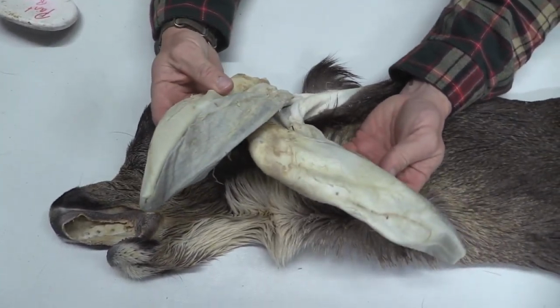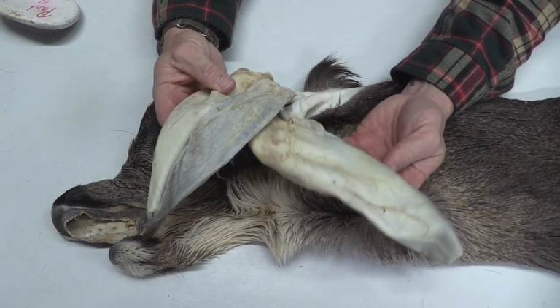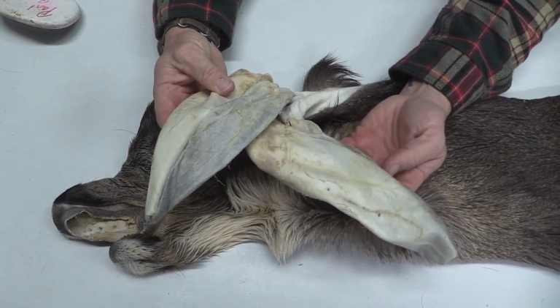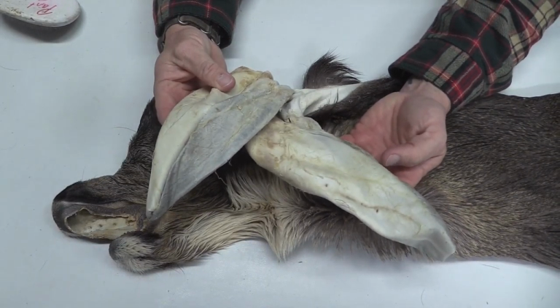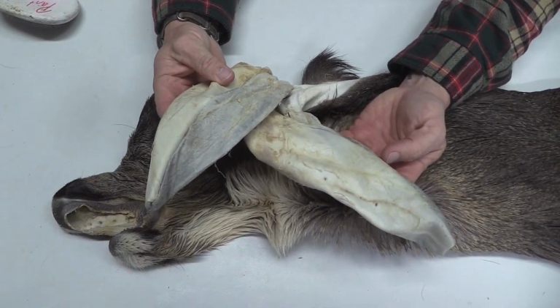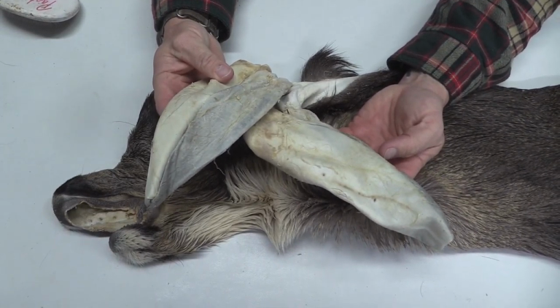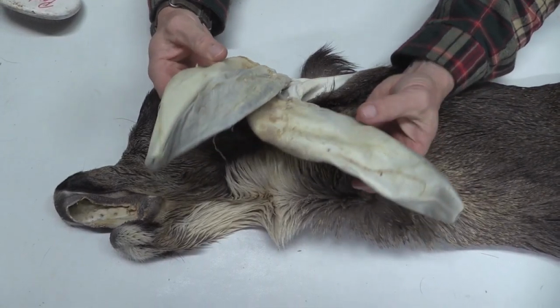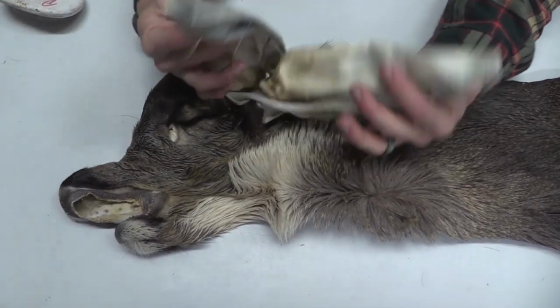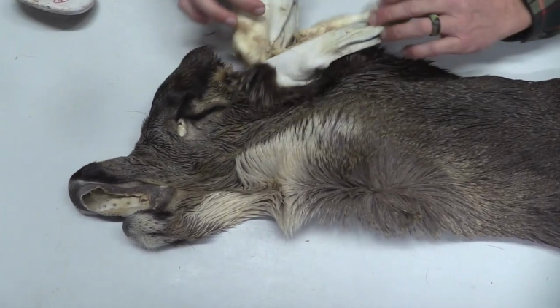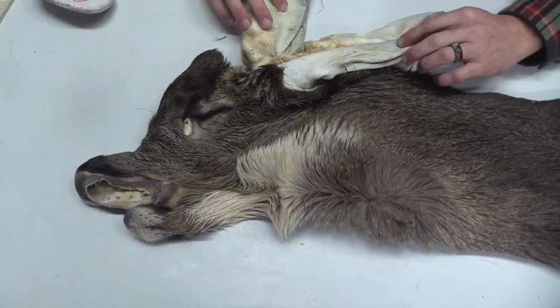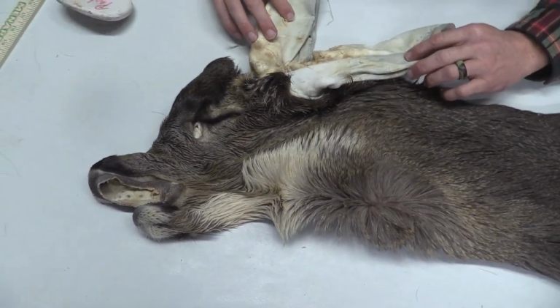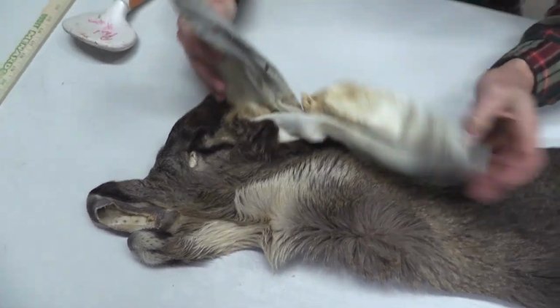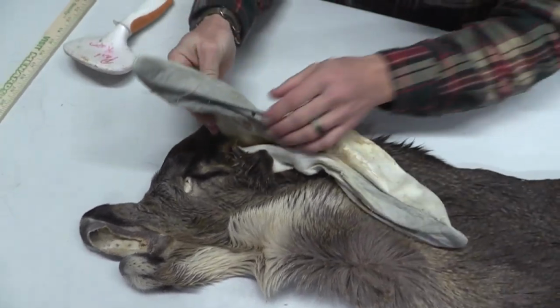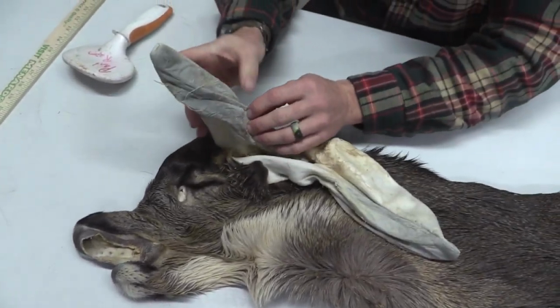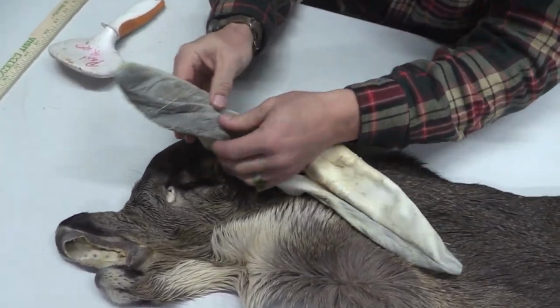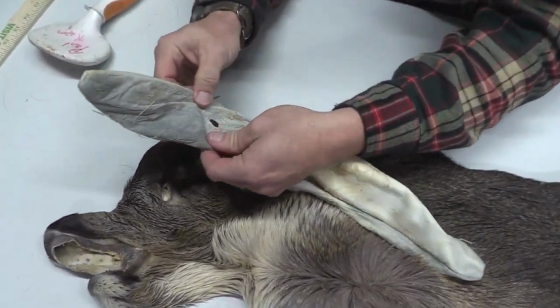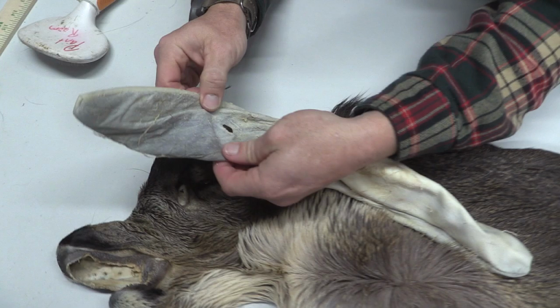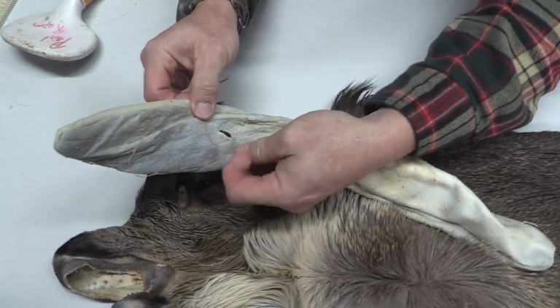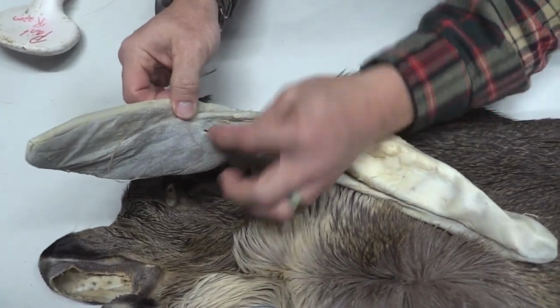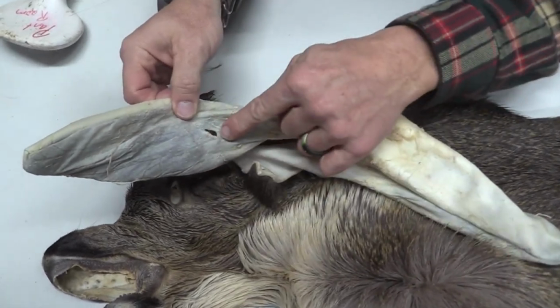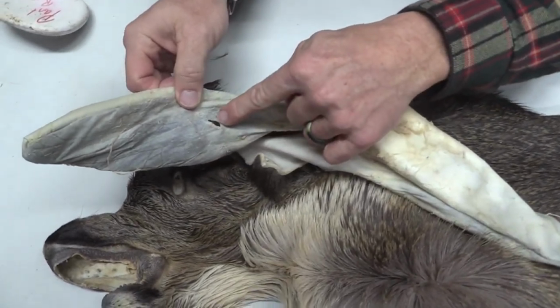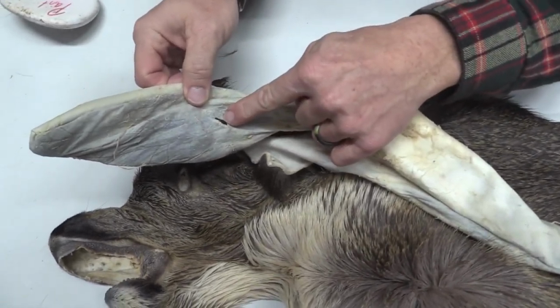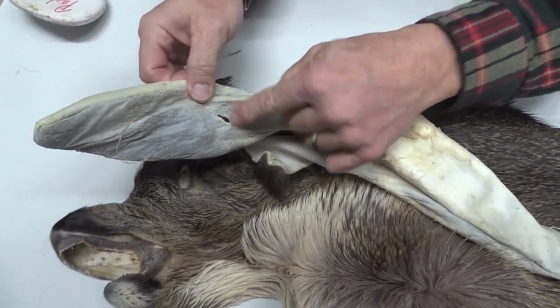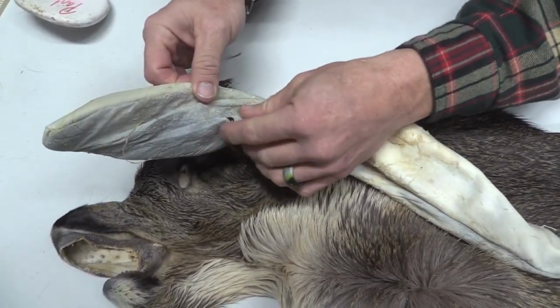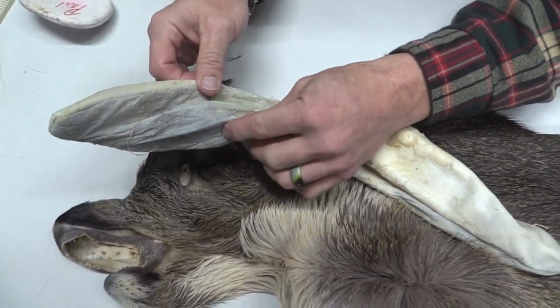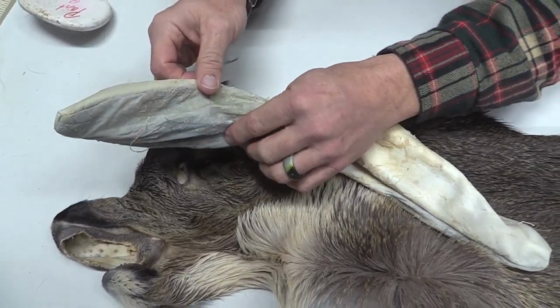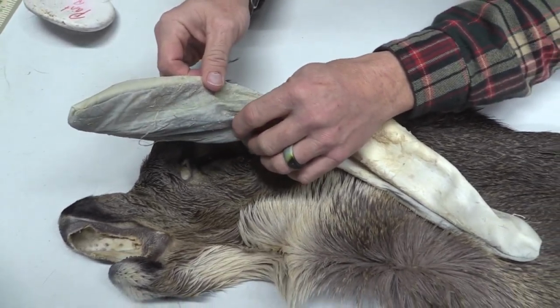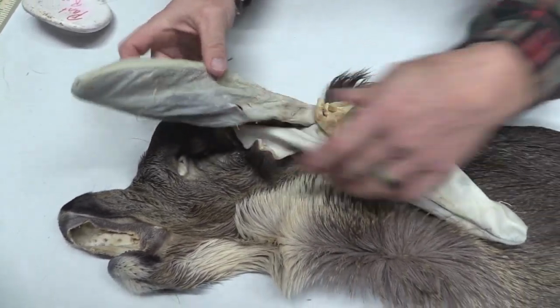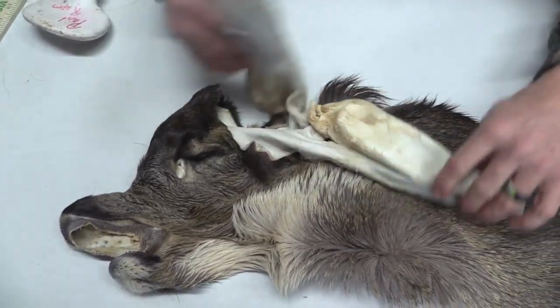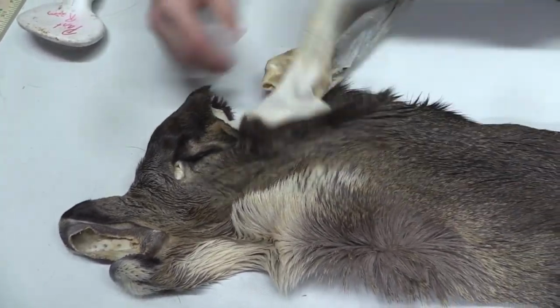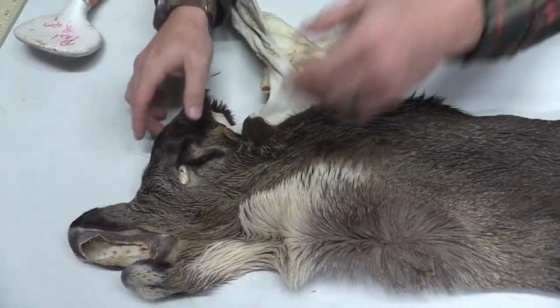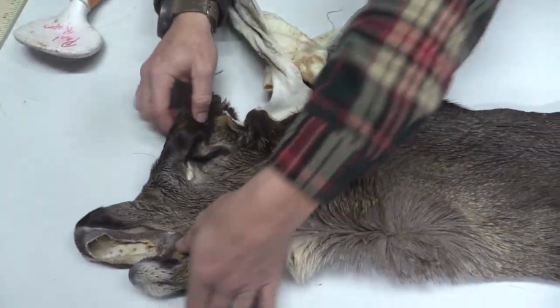Got a couple of big ears — good ears on both sides. There is one tiny hole right there; that's an easy football stitch on that side.